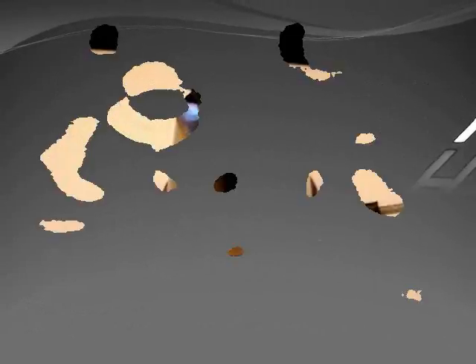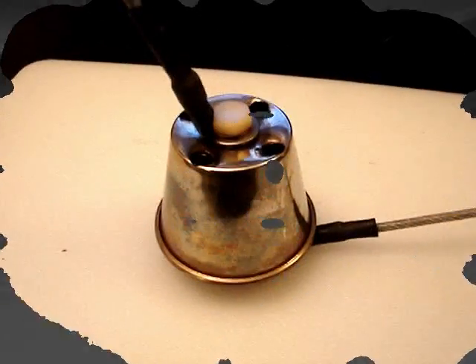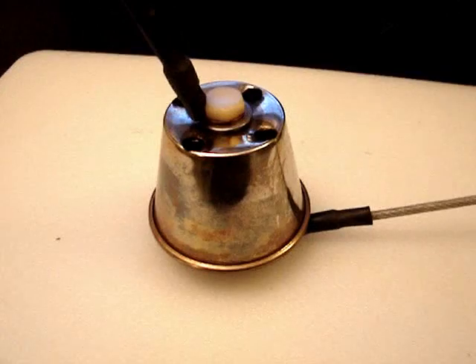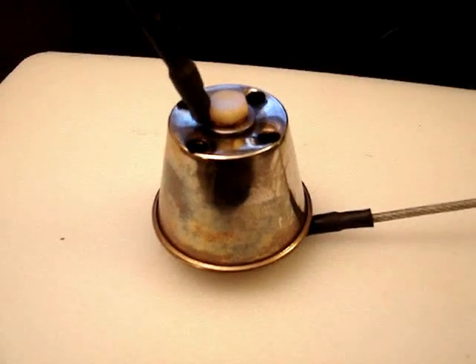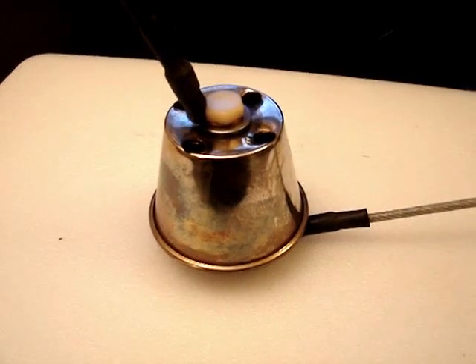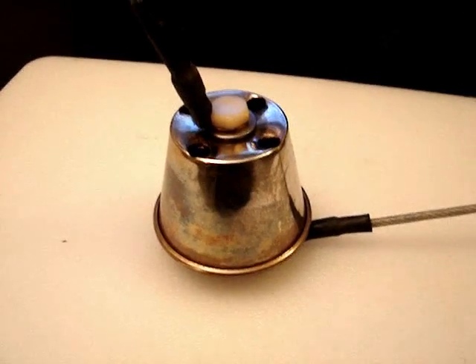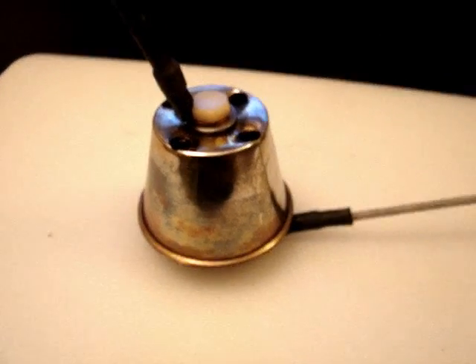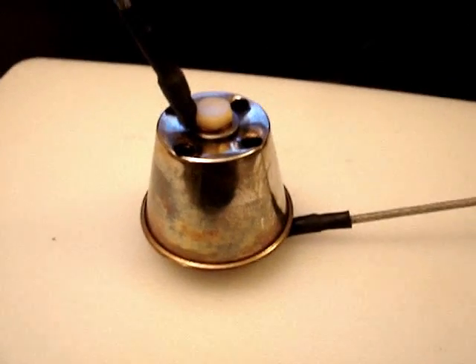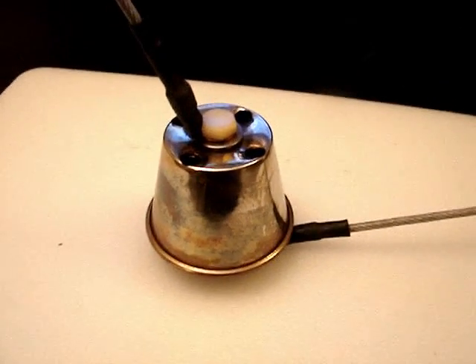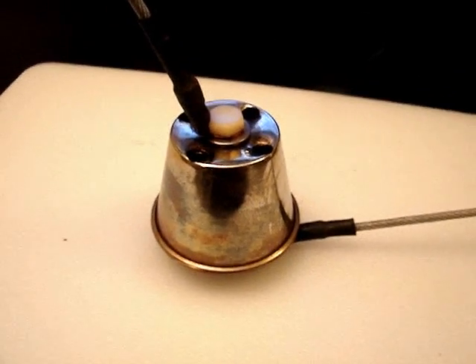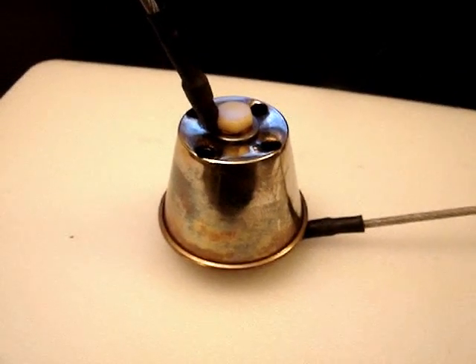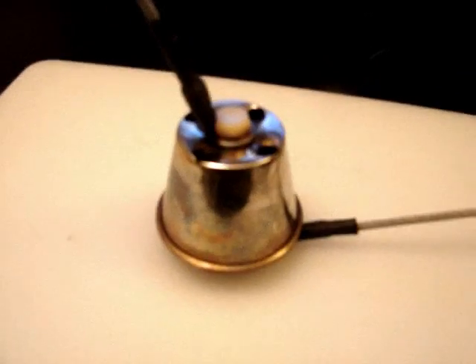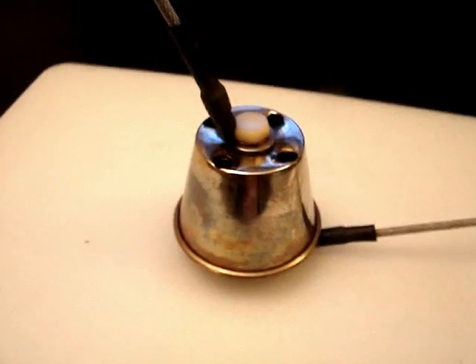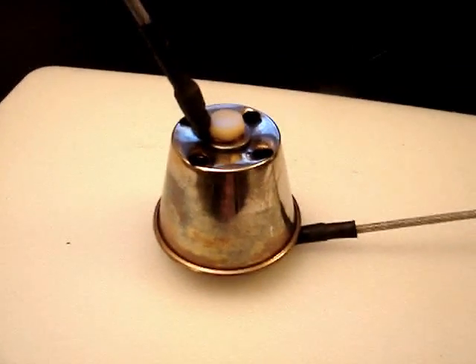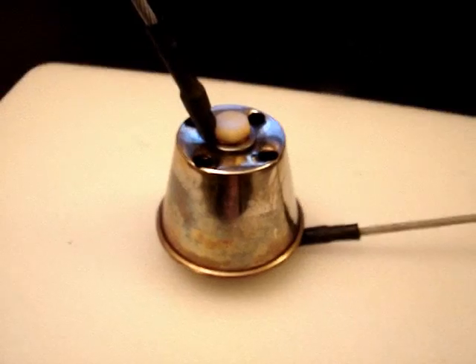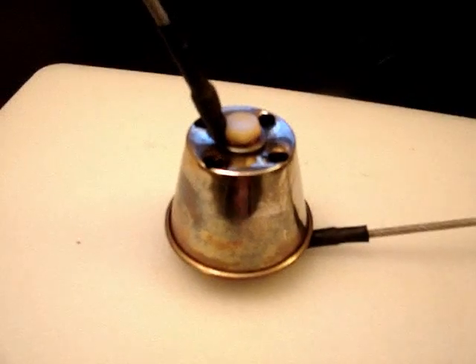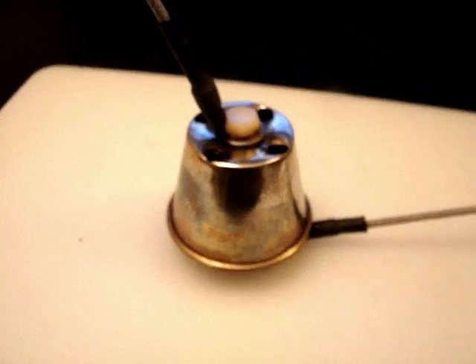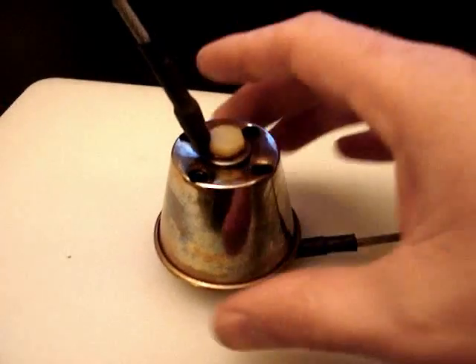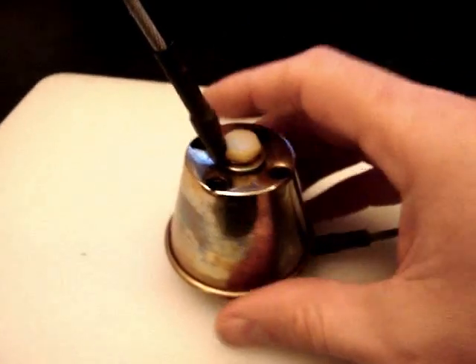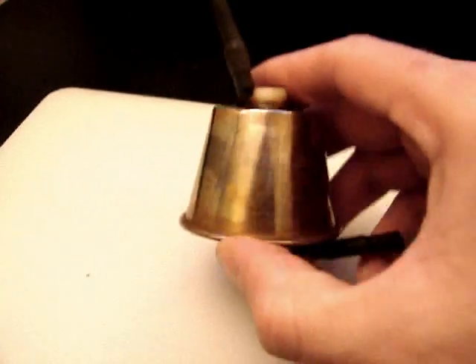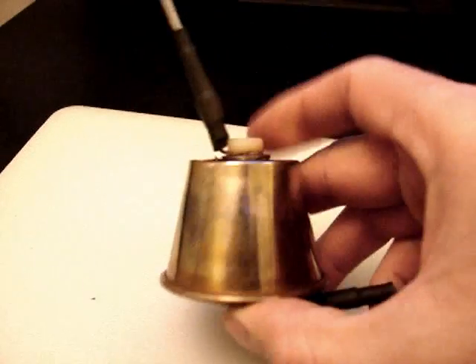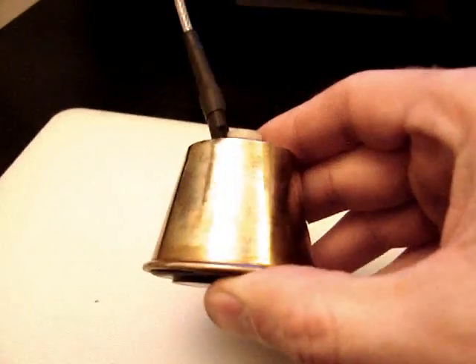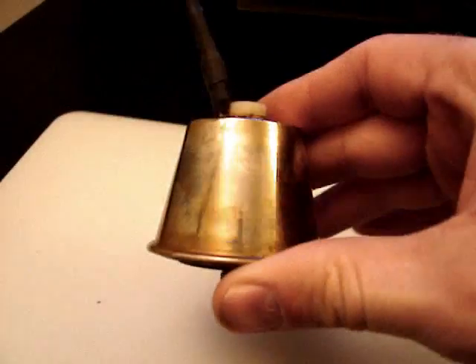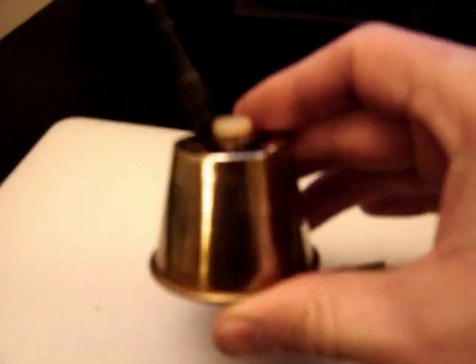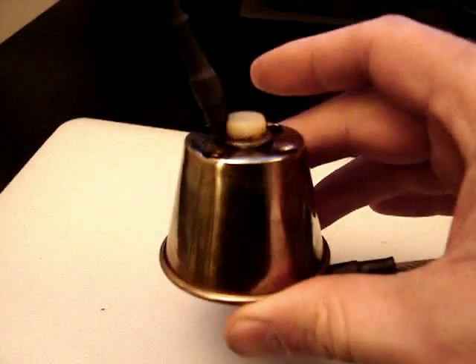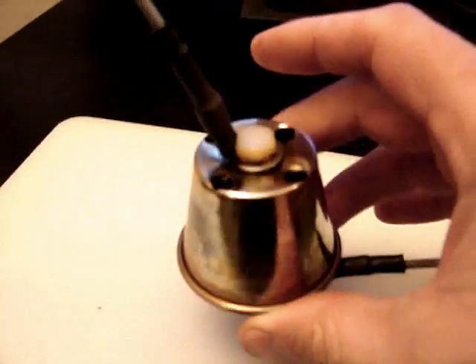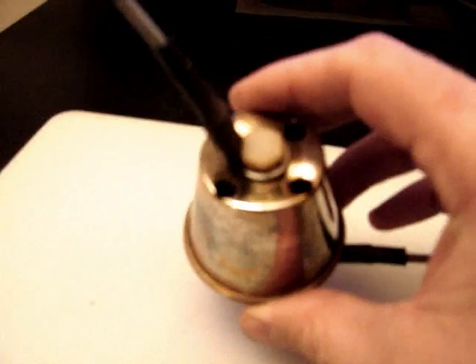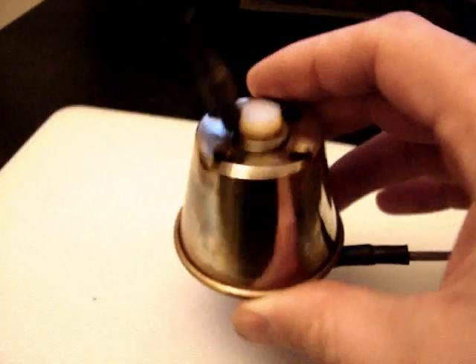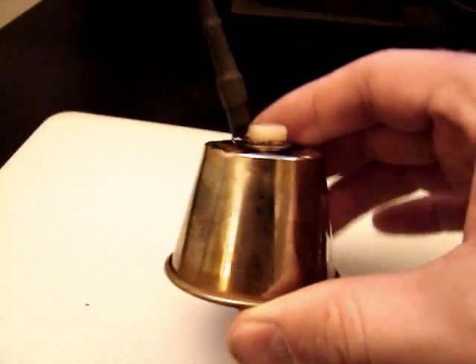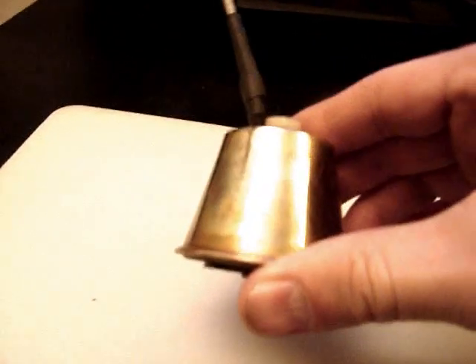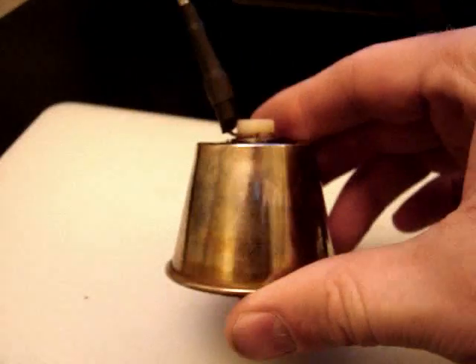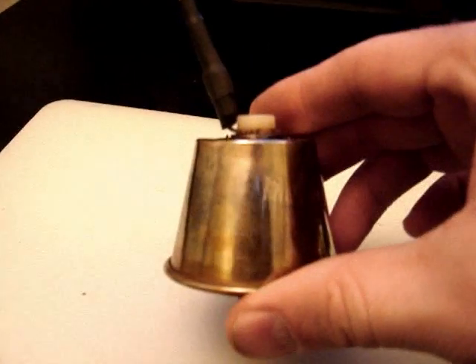Hey everyone, HHO4ALL here. I wanted to show you a development in one of the little projects that I'm putting together here. It is a single cup flip cup cell. It's the smallest one that I've made yet.